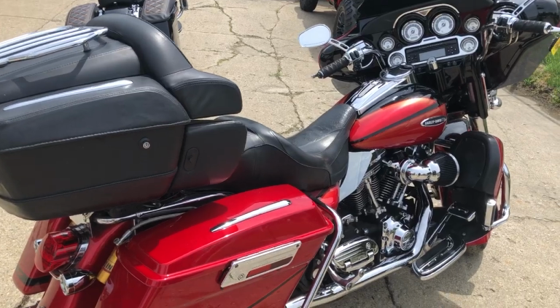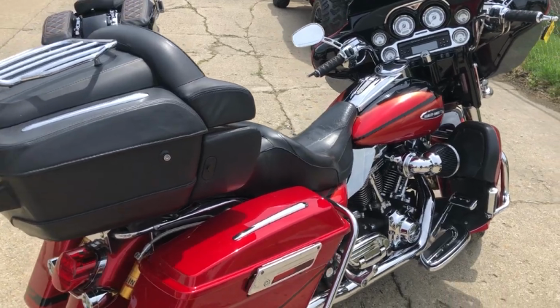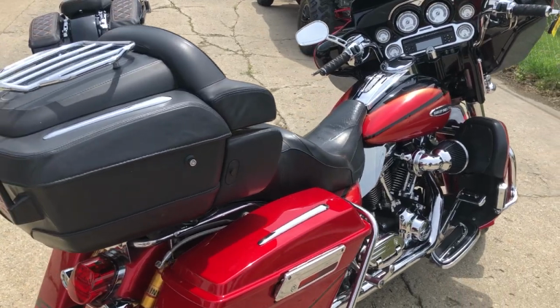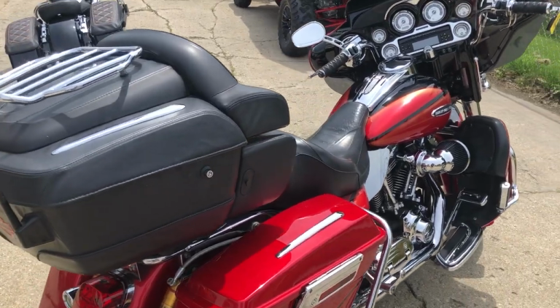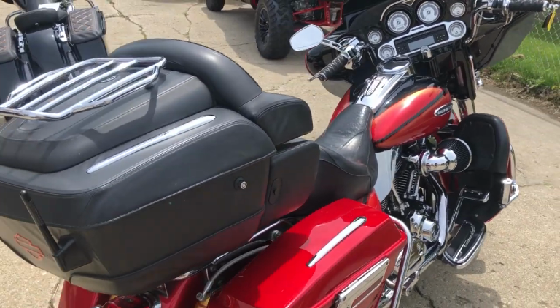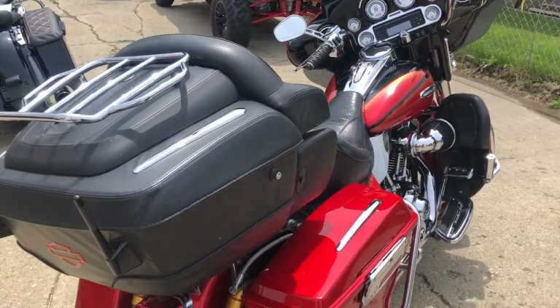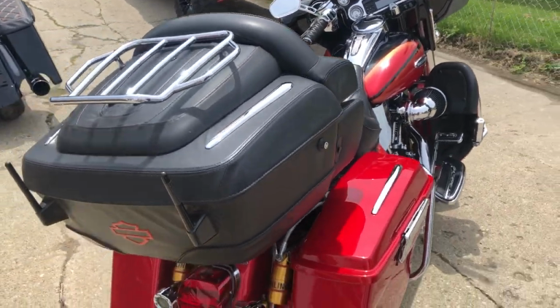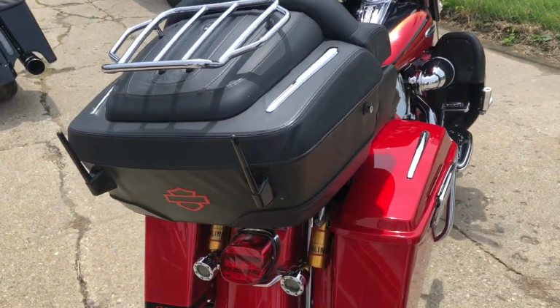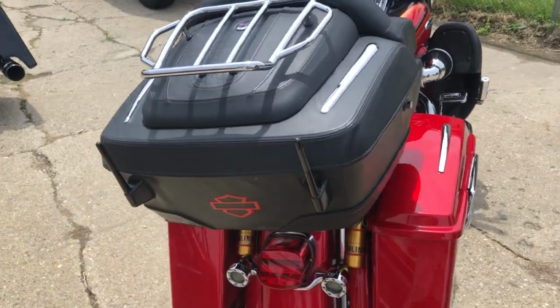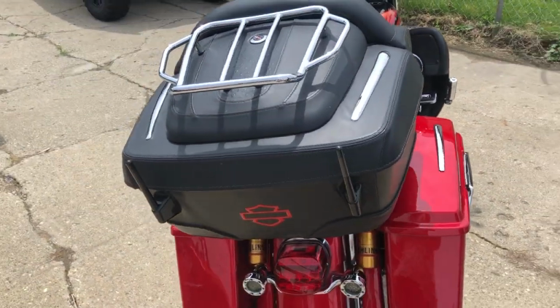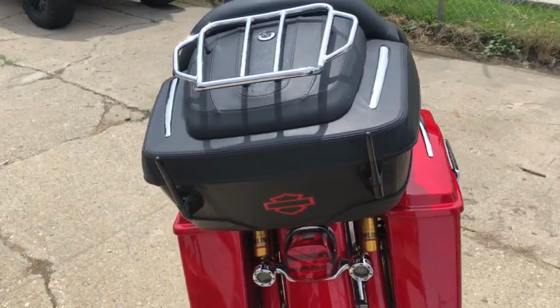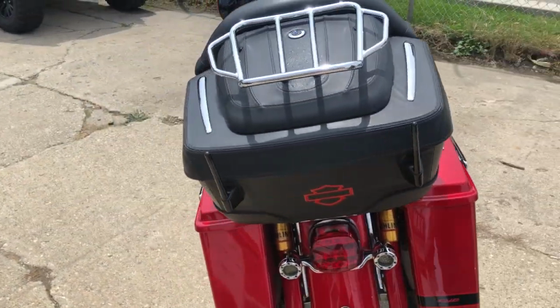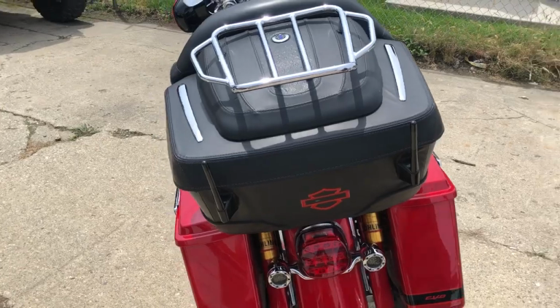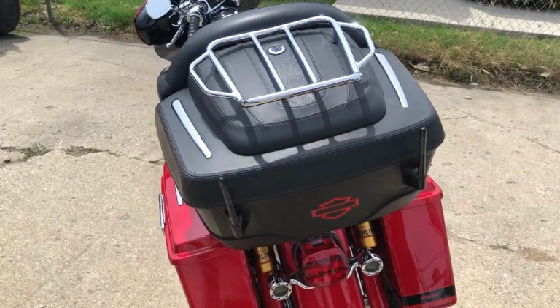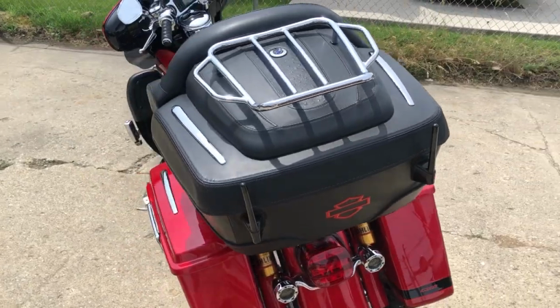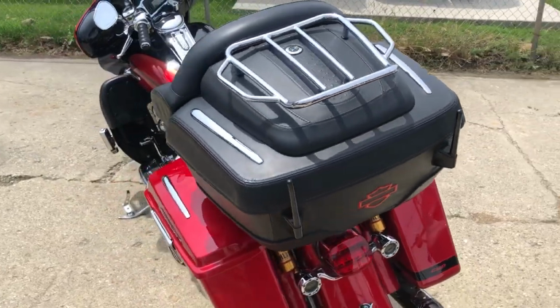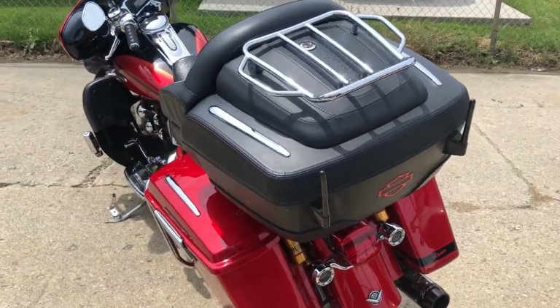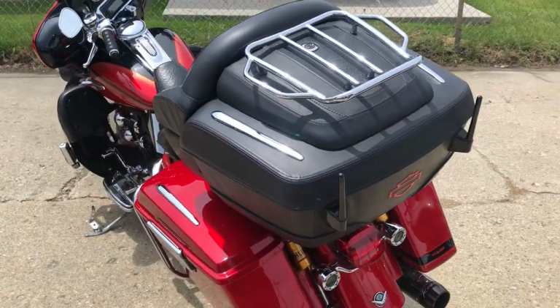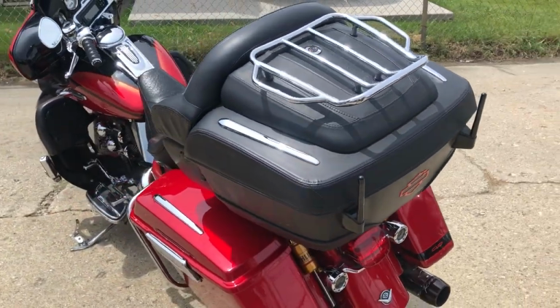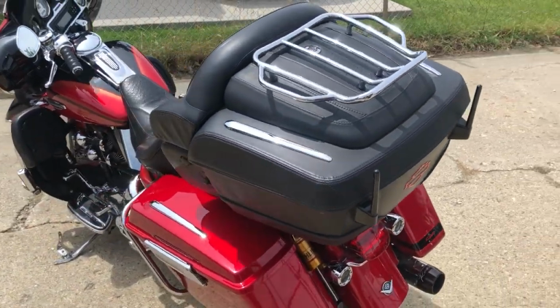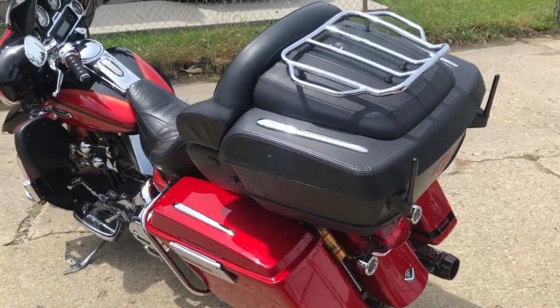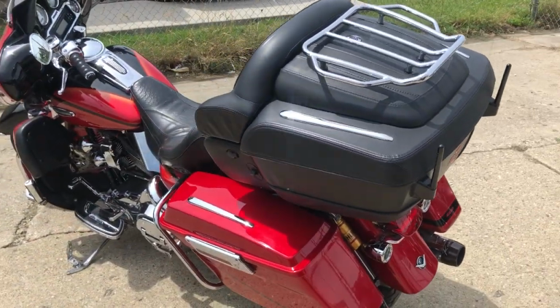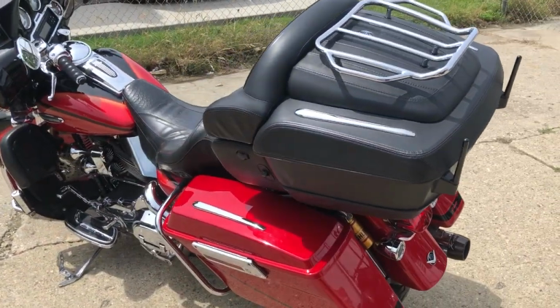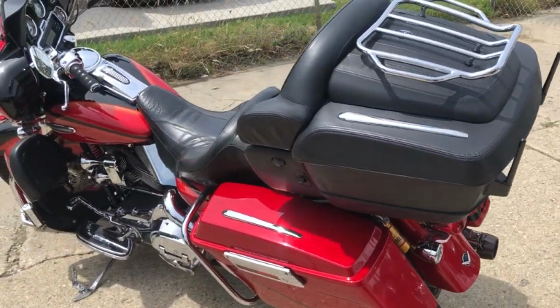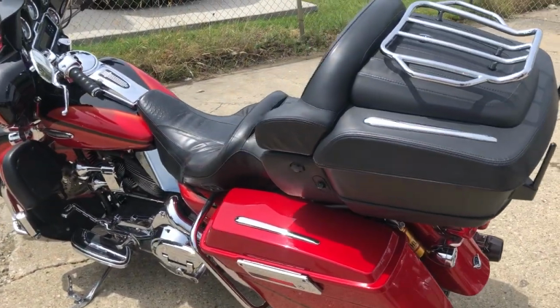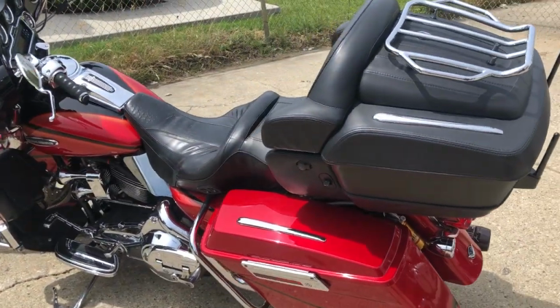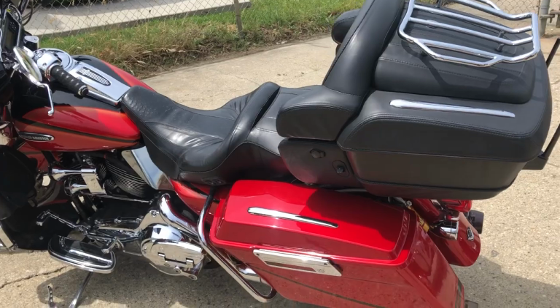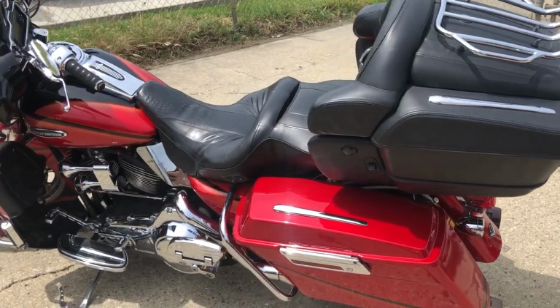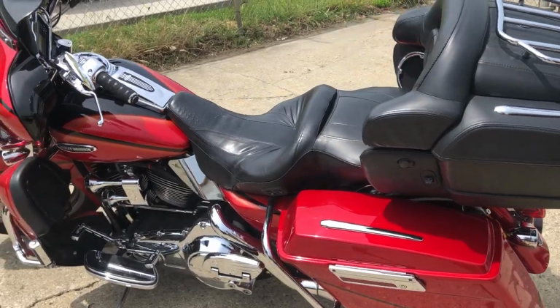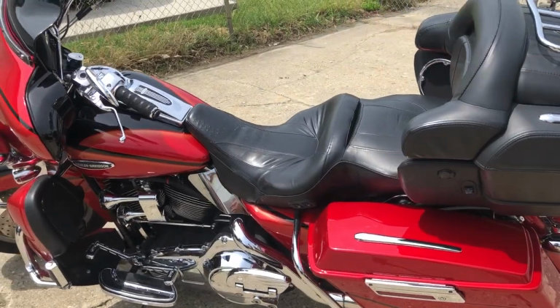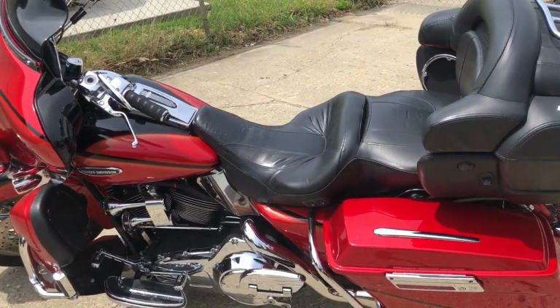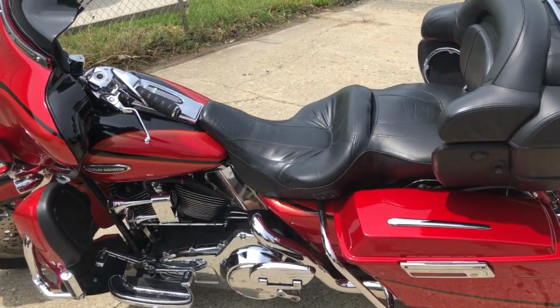Hey guys, Proof of Powersports.com. We got some beautiful weather here in Michigan, nice sunny day, great day for a ride. This one here, we're going to show you a 2007 Screaming Eagle for sale. It has 37,851 miles.